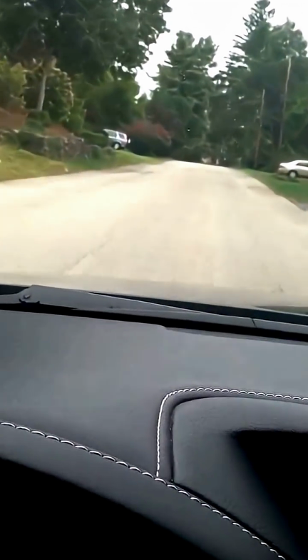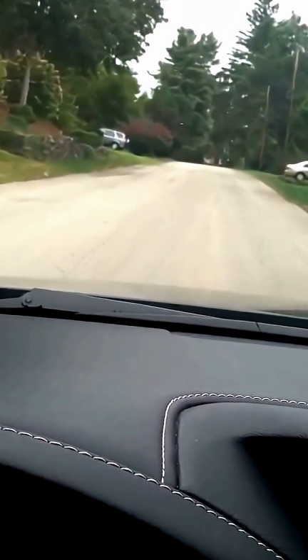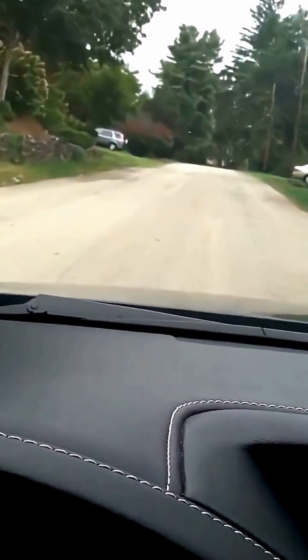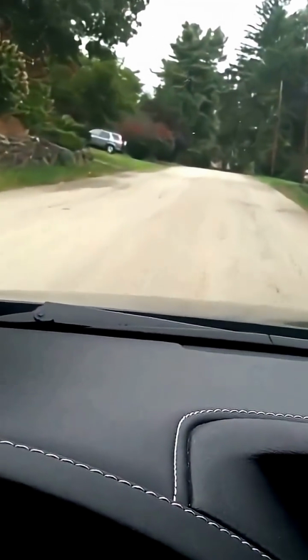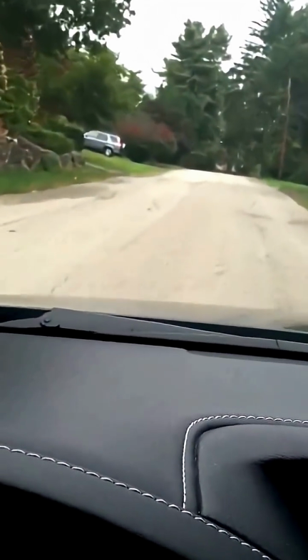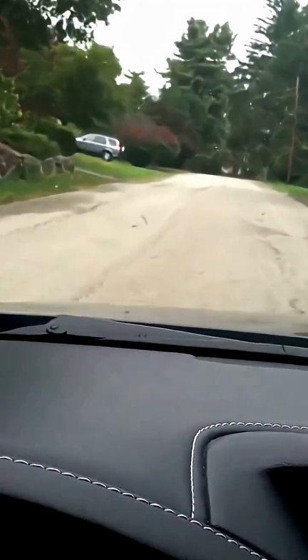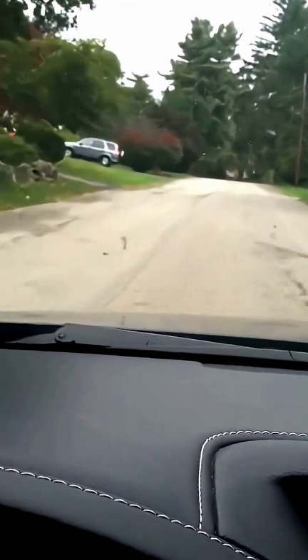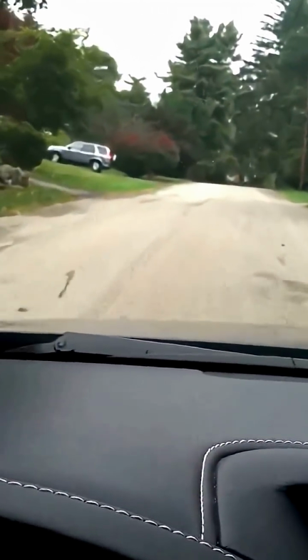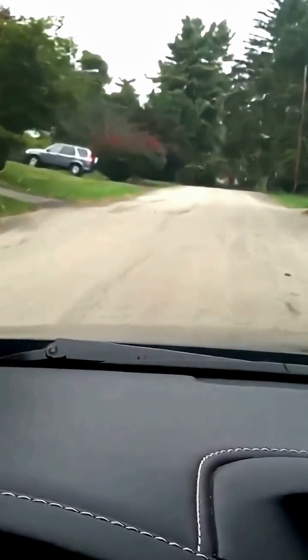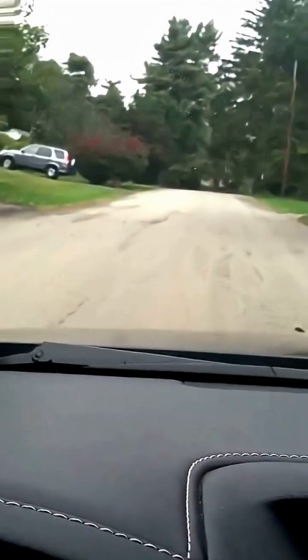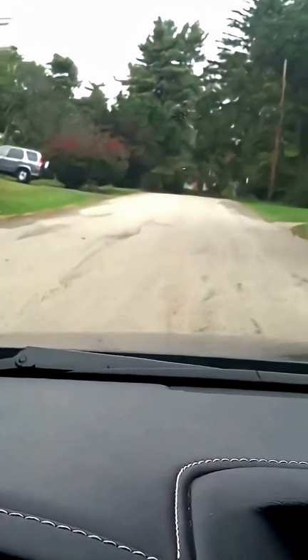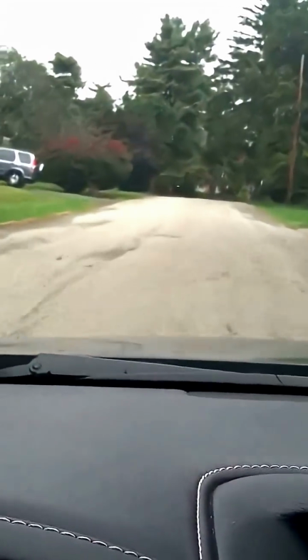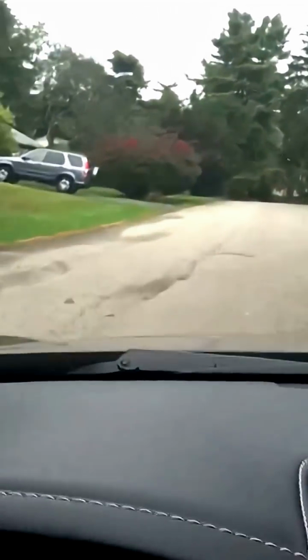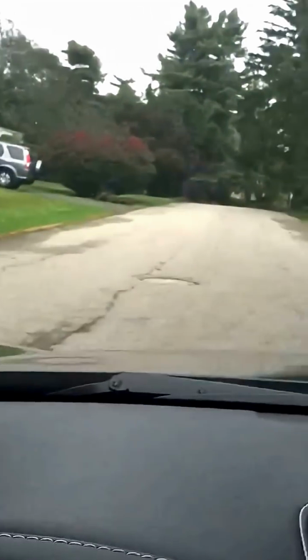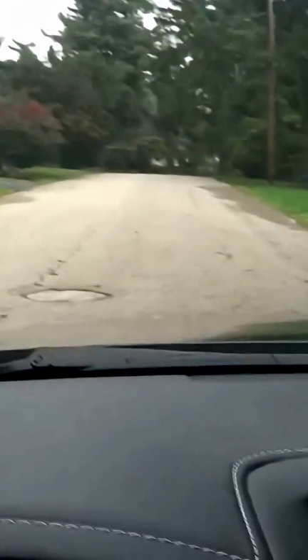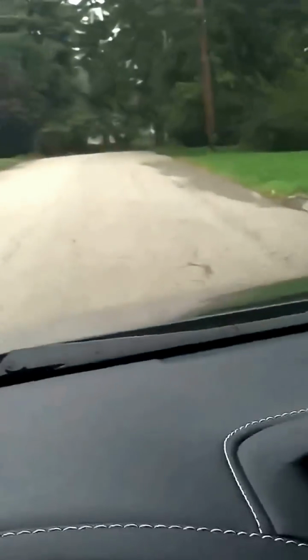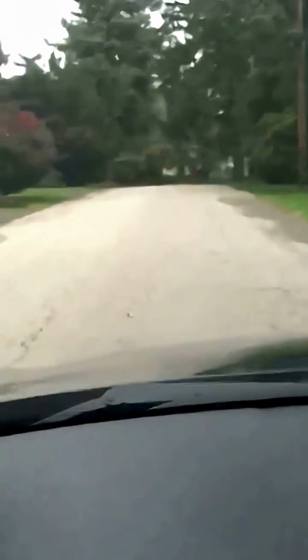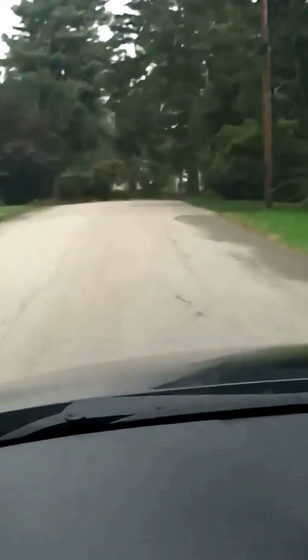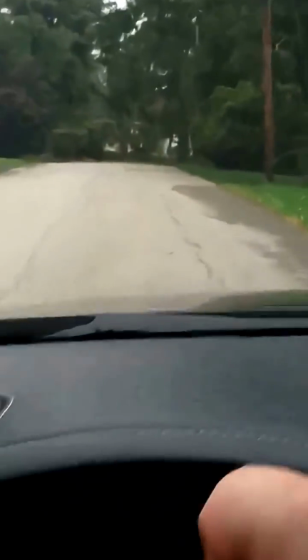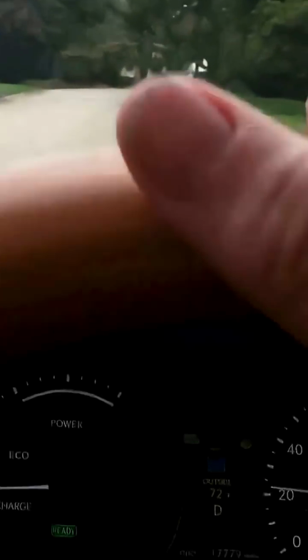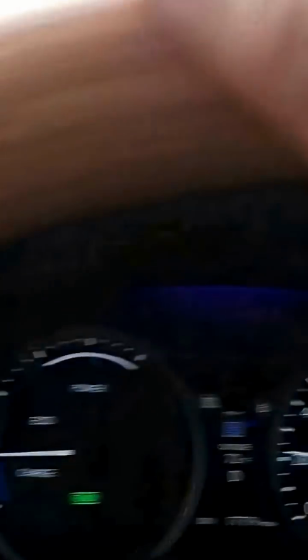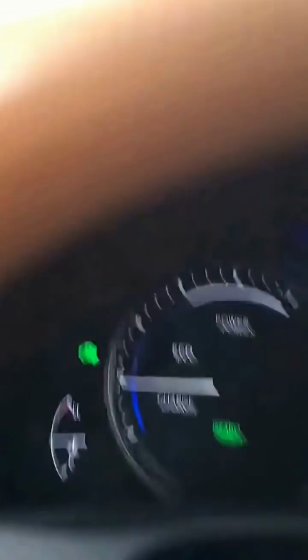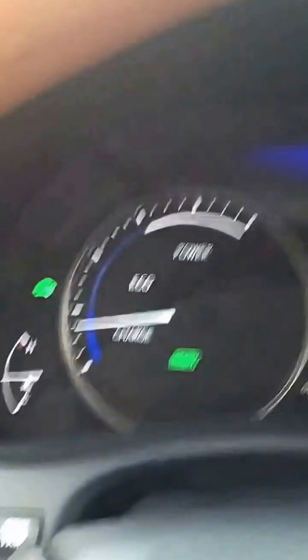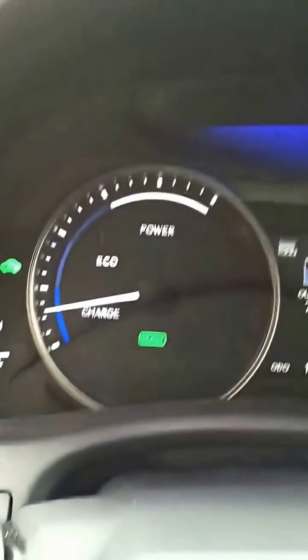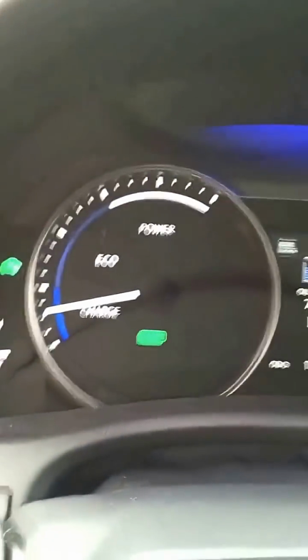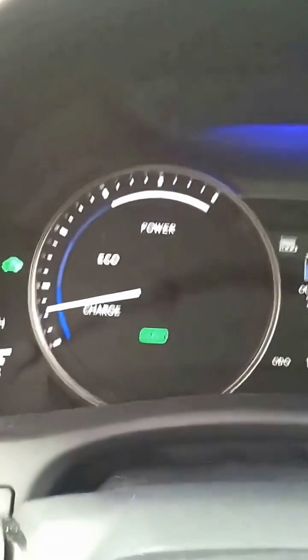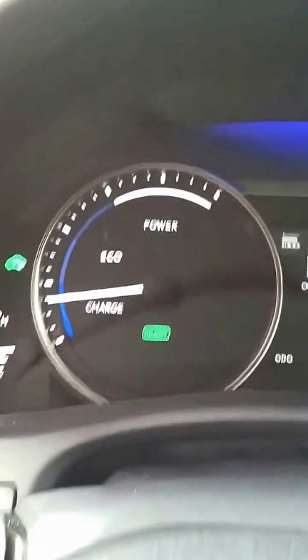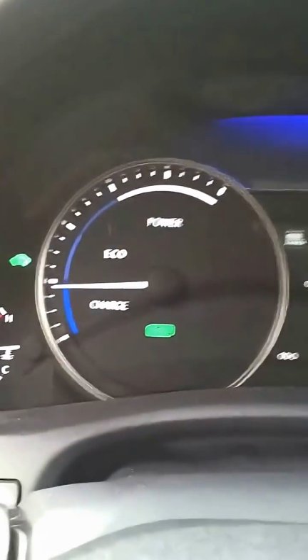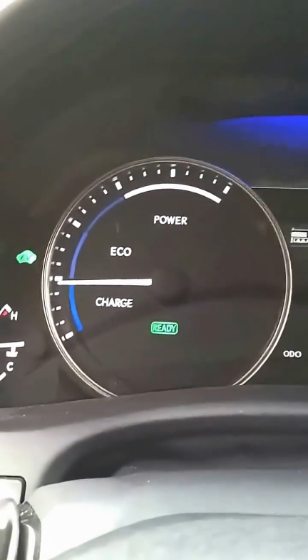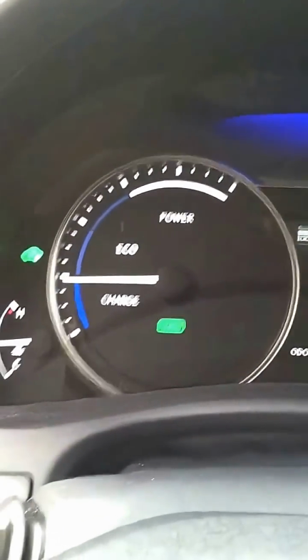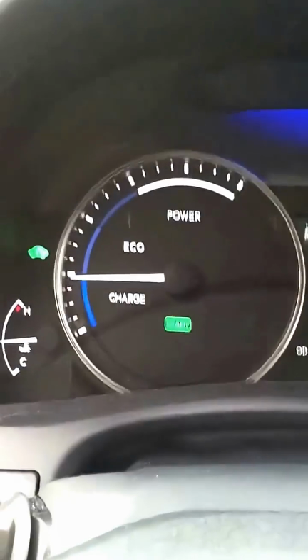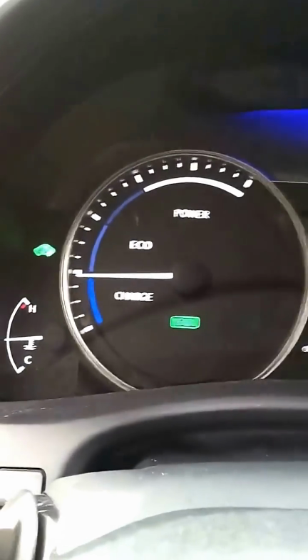I put my foot on the pedal — electric. I took it off, and it's charging the battery.